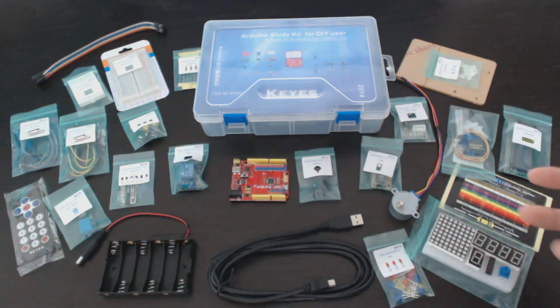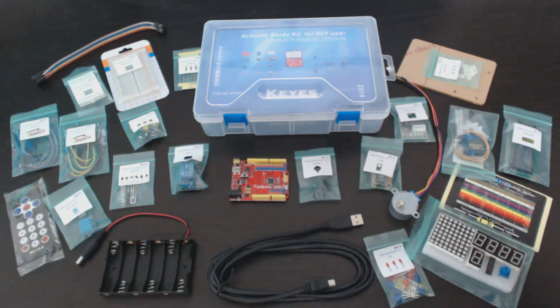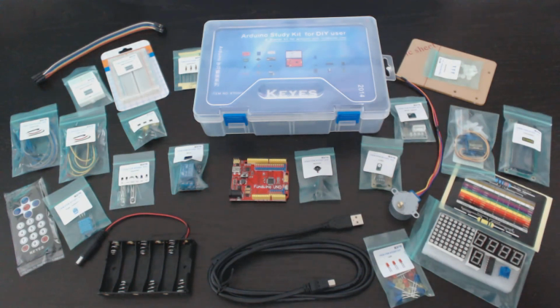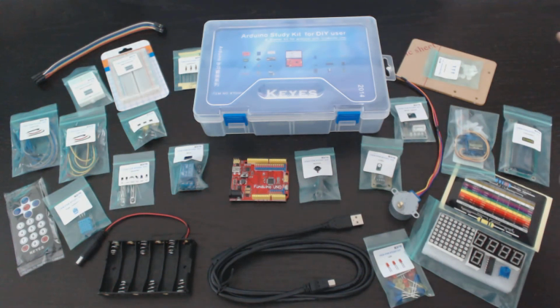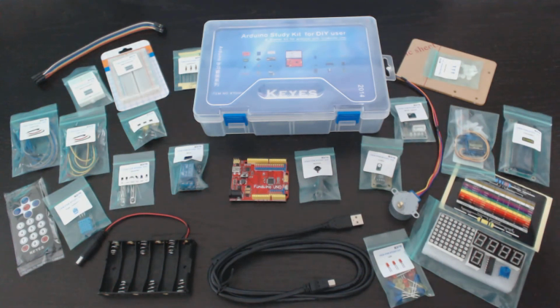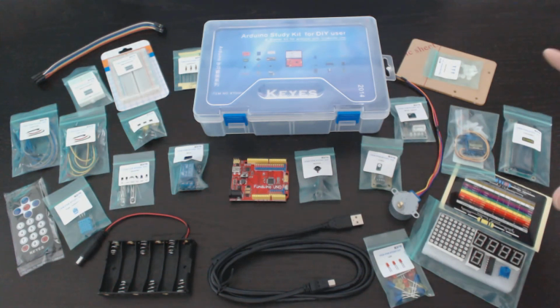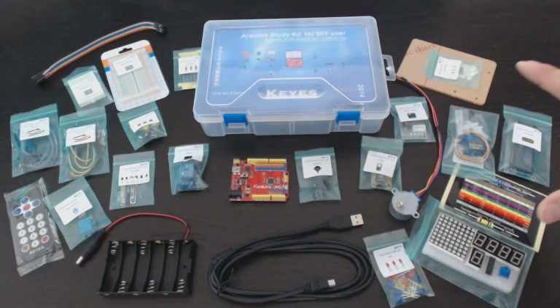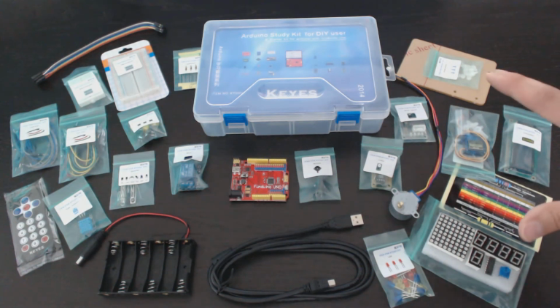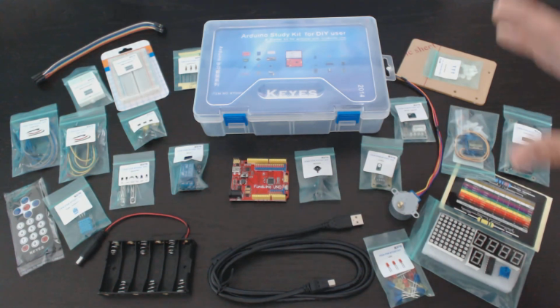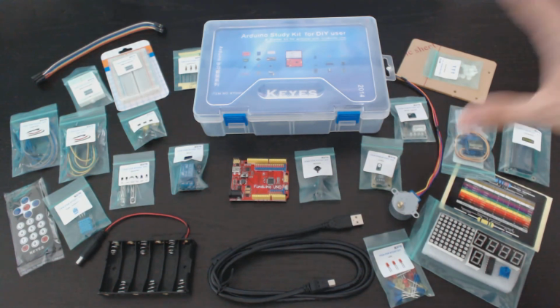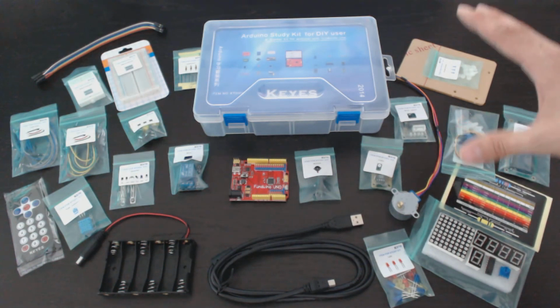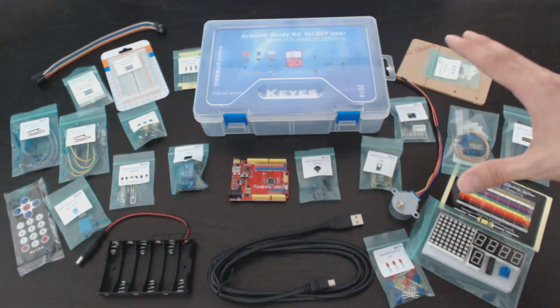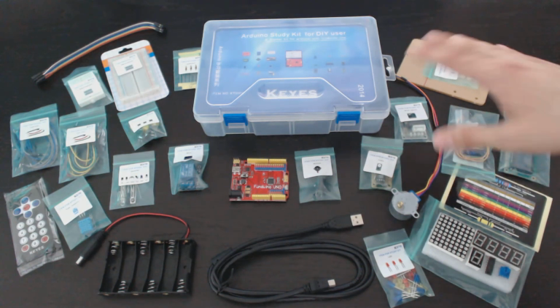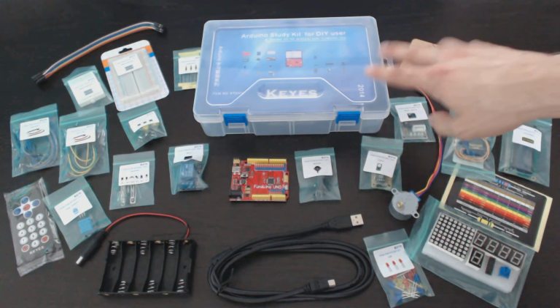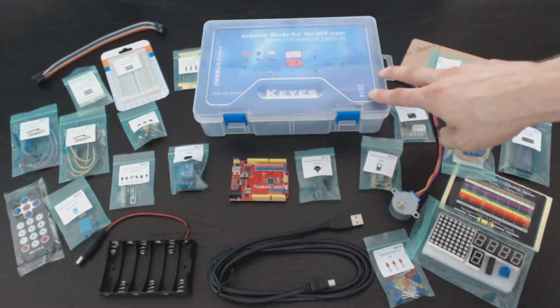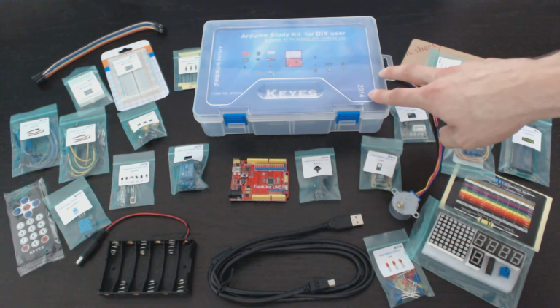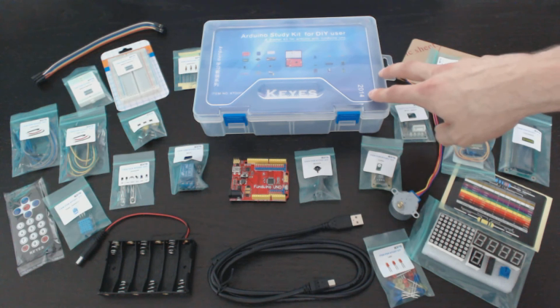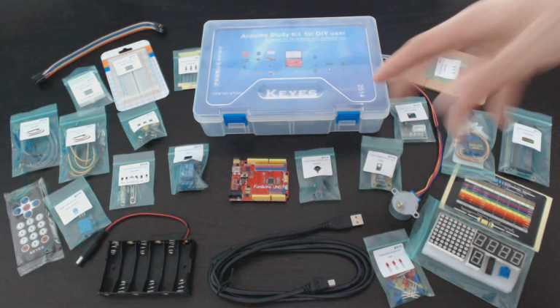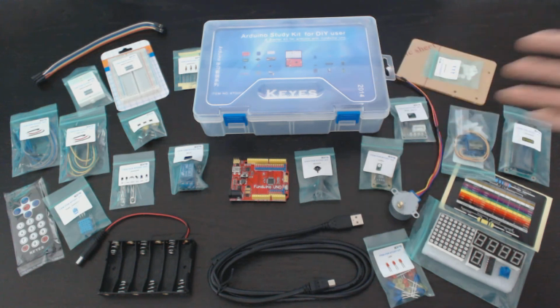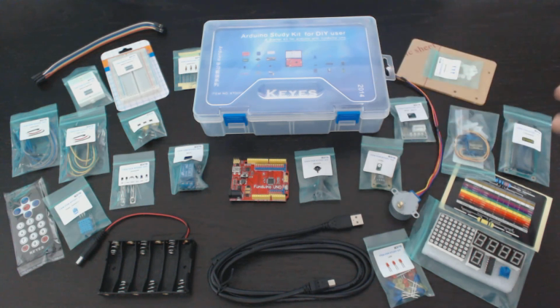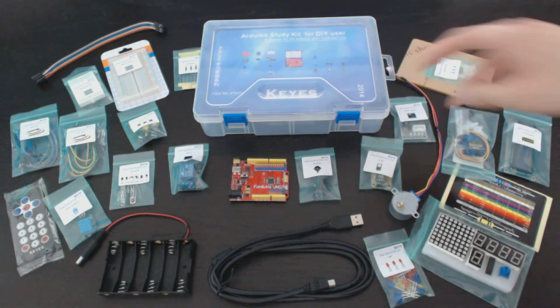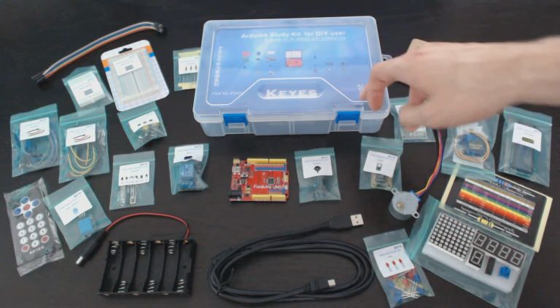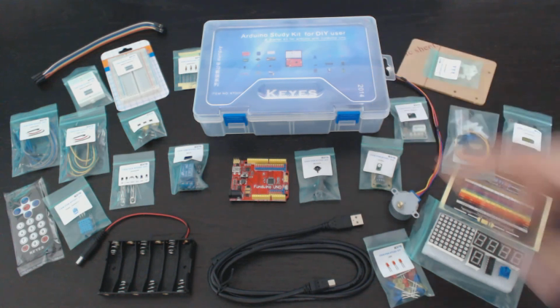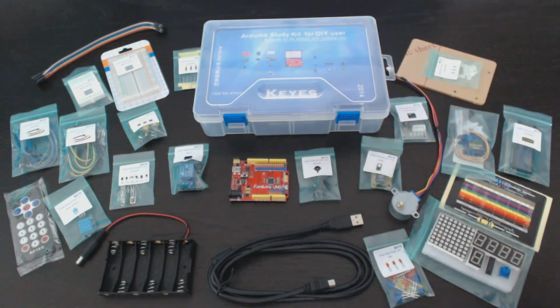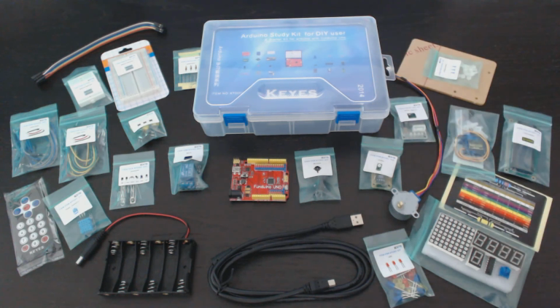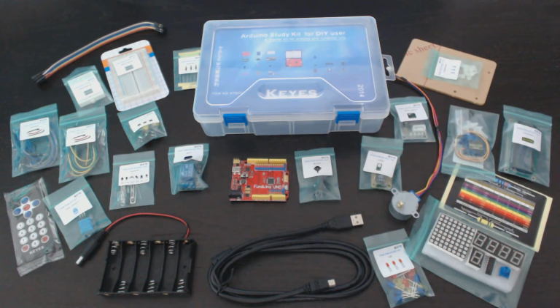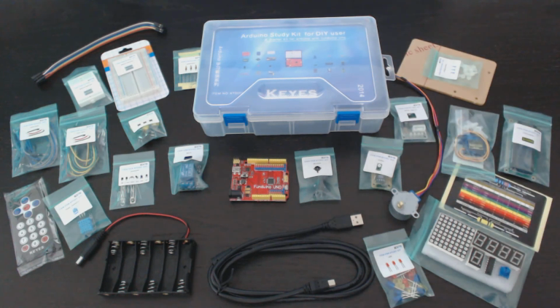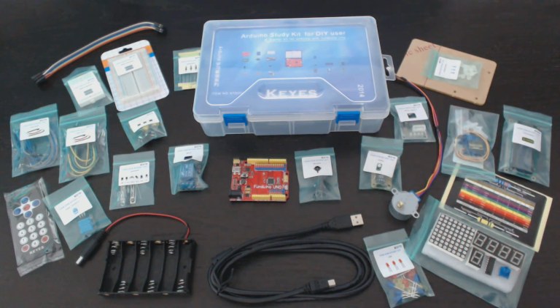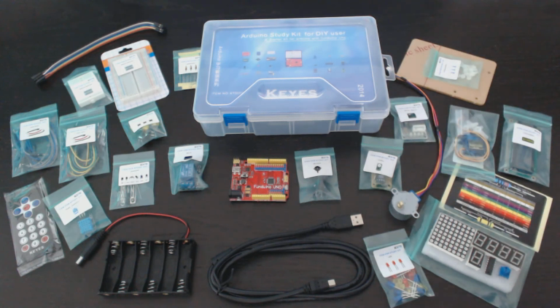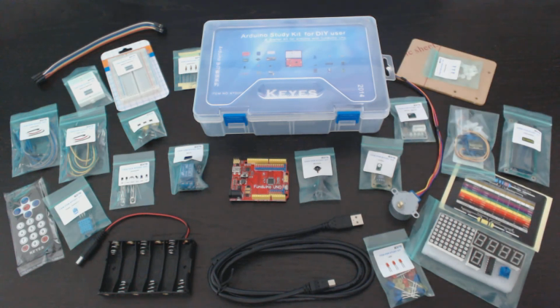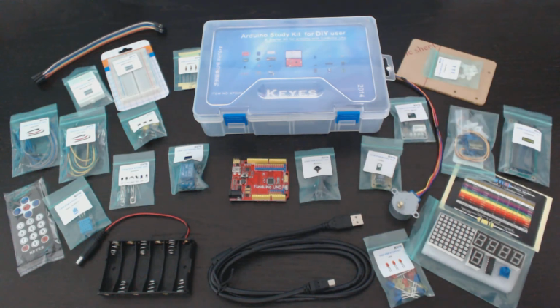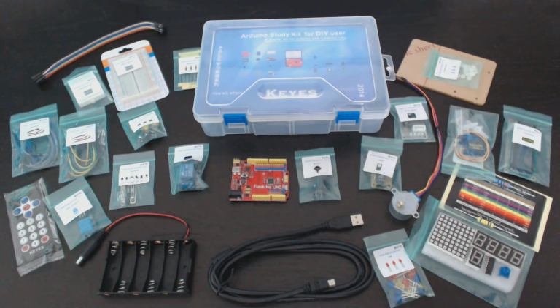So I hope this is informational, and I definitely recommend a kit like this one, if not this exact one, to help you get started. So thanks for watching.